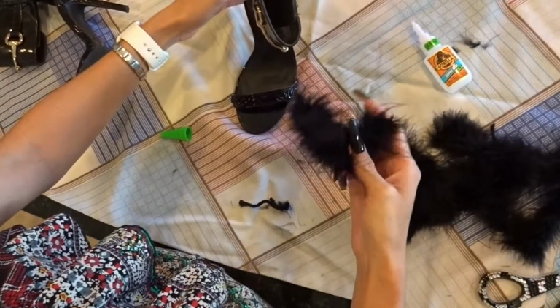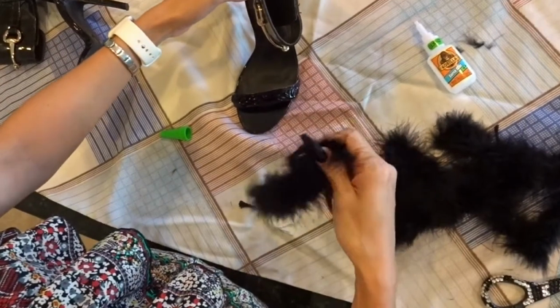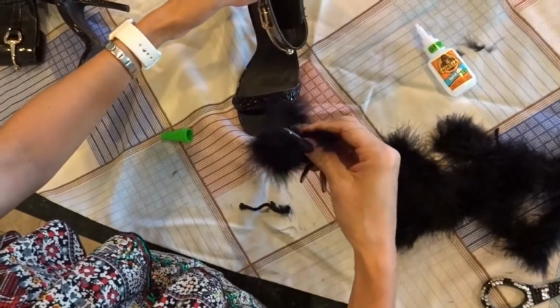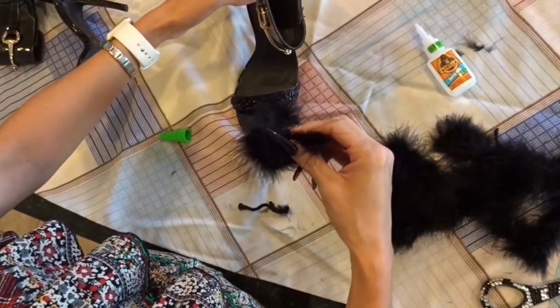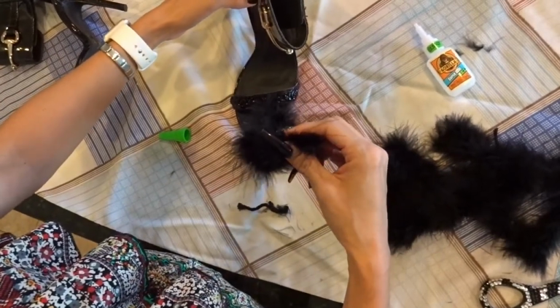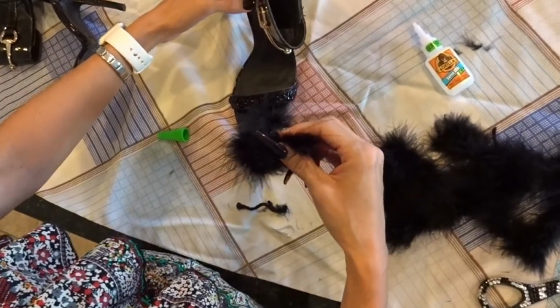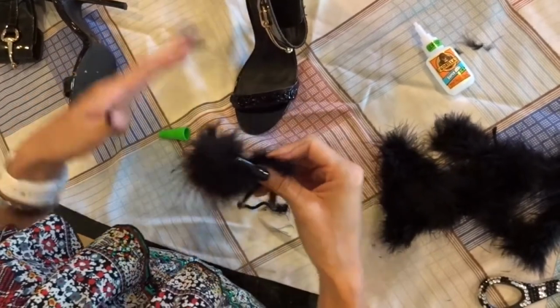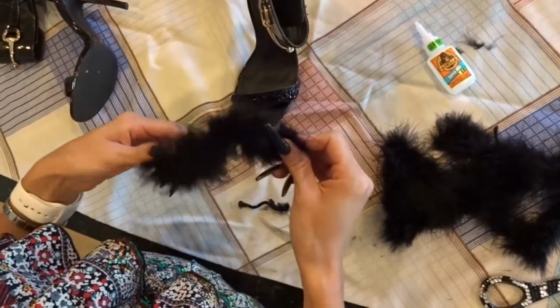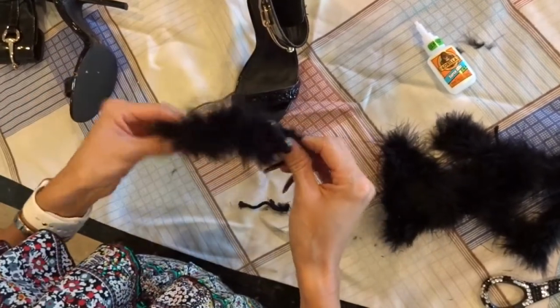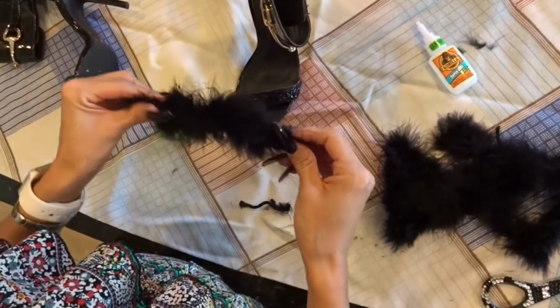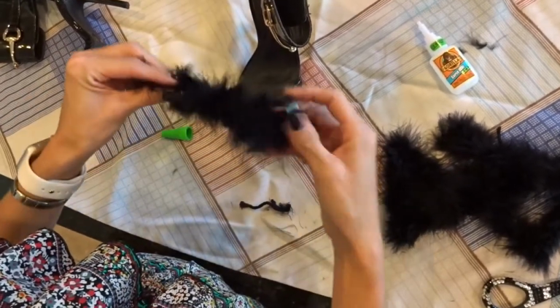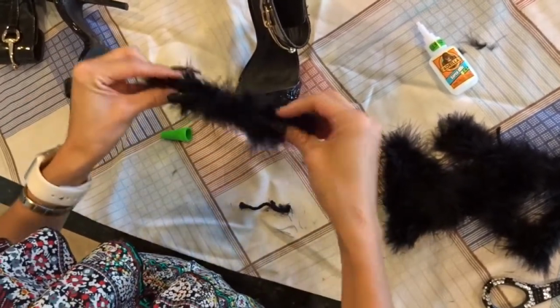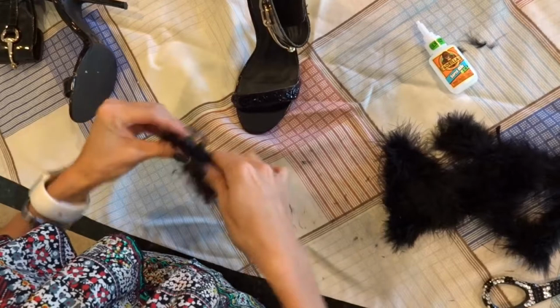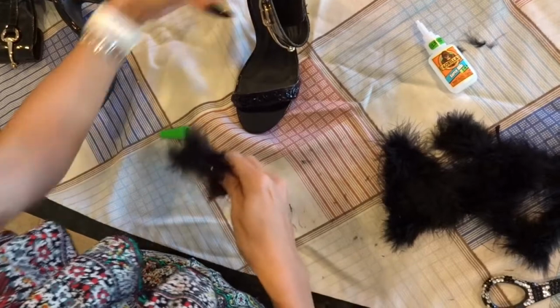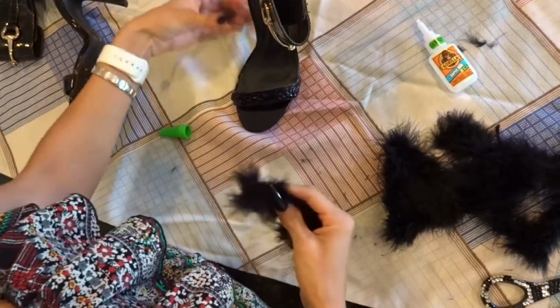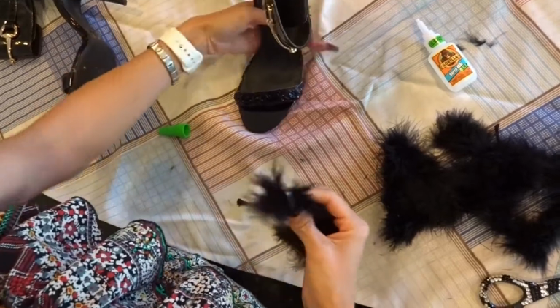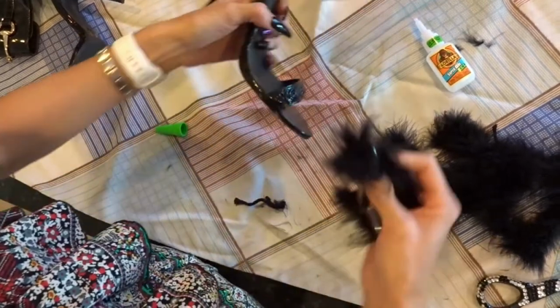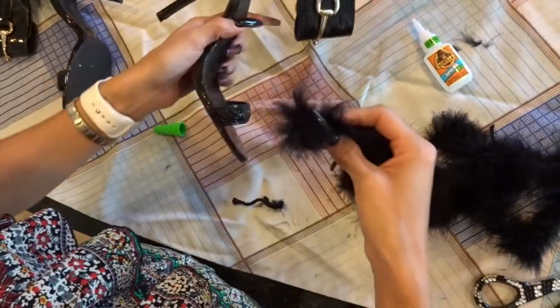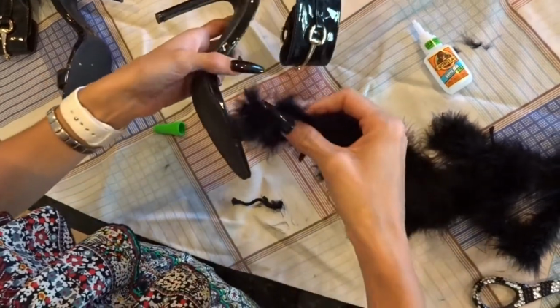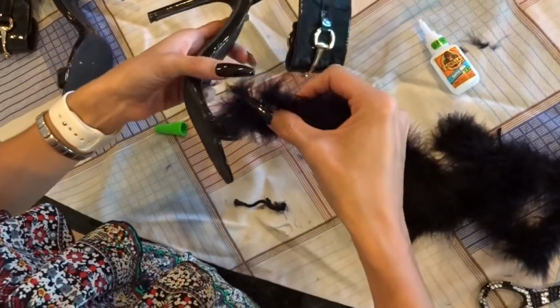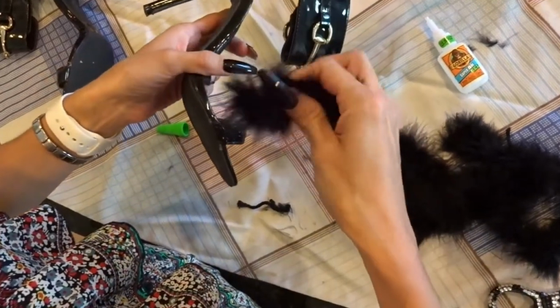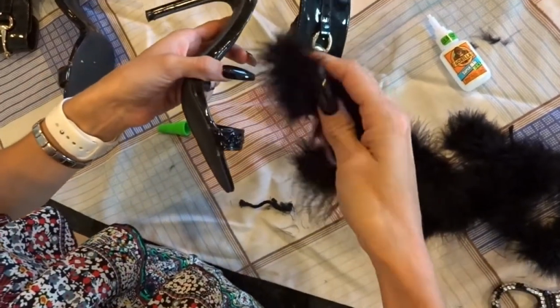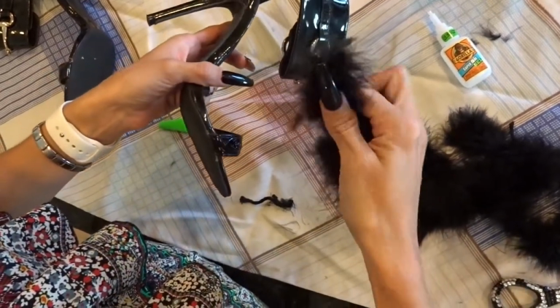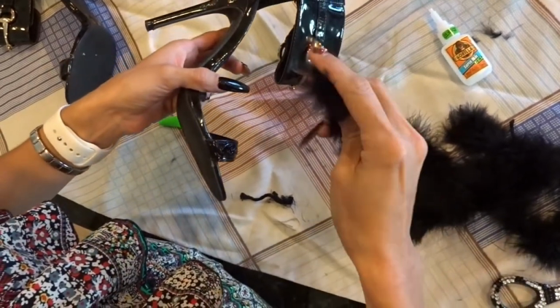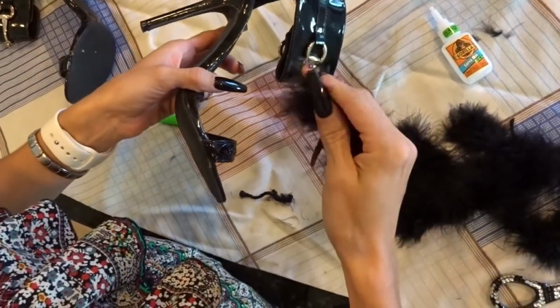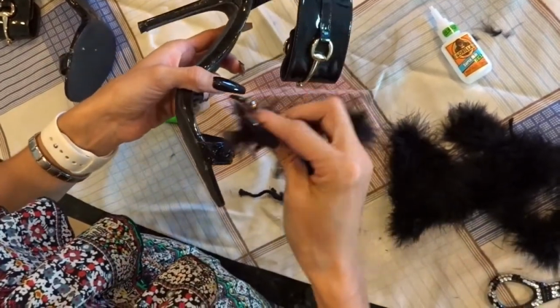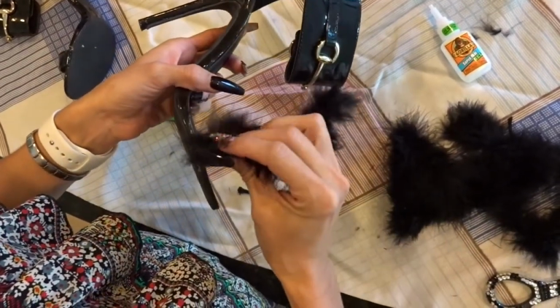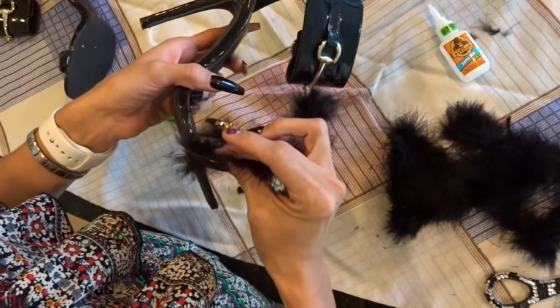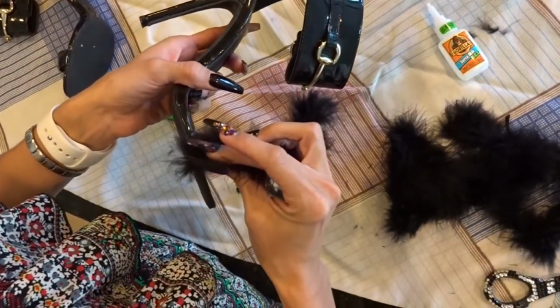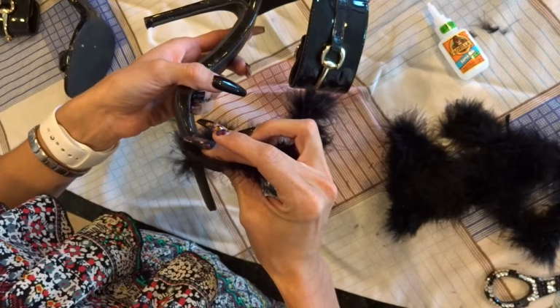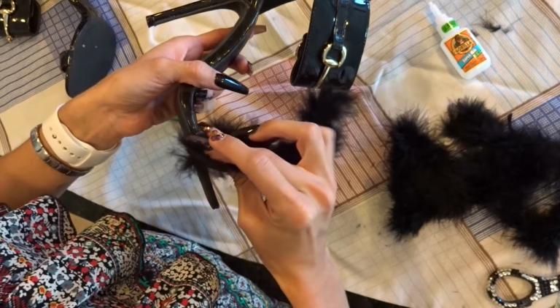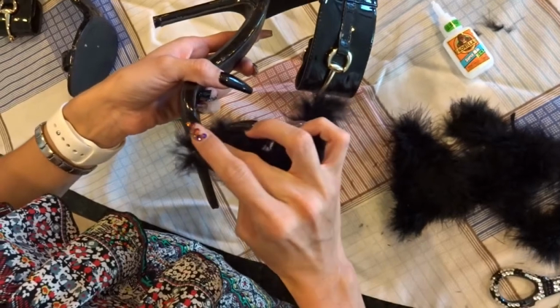Alright, now that you have the glue applied, go ahead and take that feather boa, starting off on one side of the shoe, apply it, and ensure that you do cover the full strap.